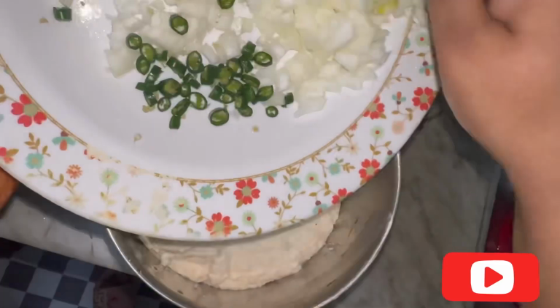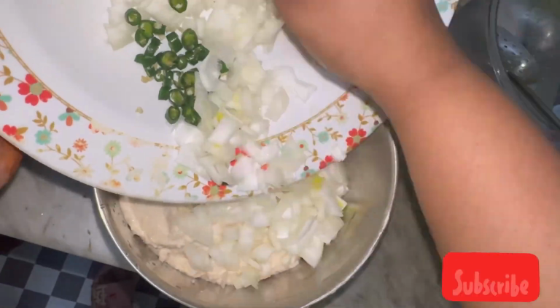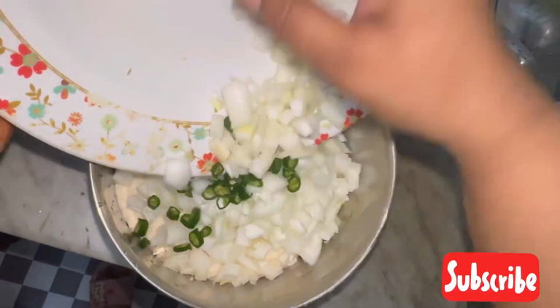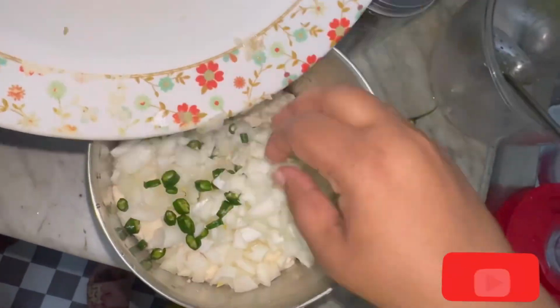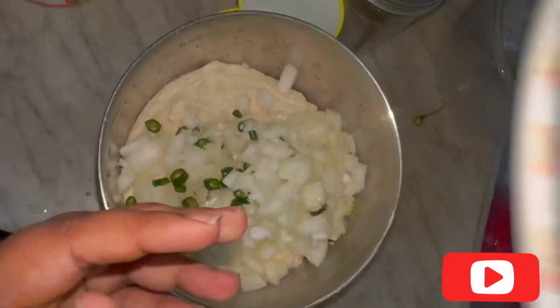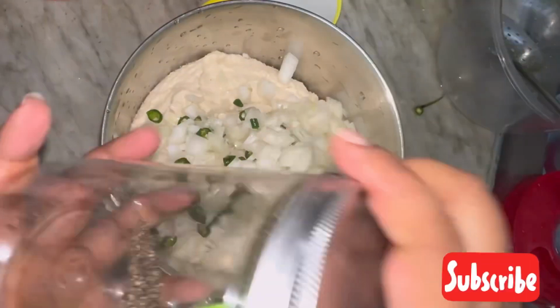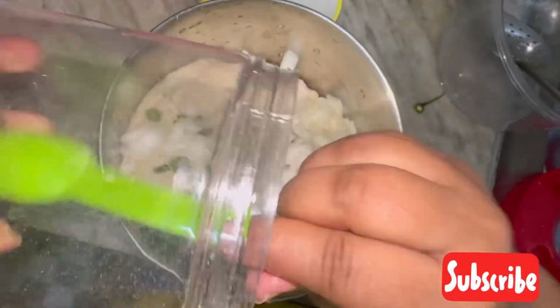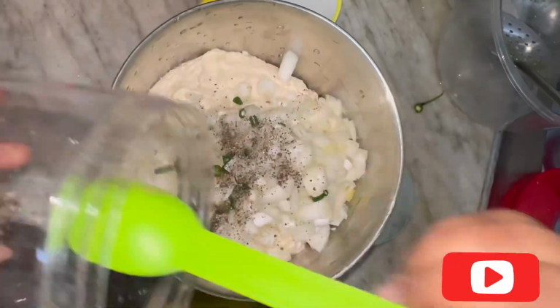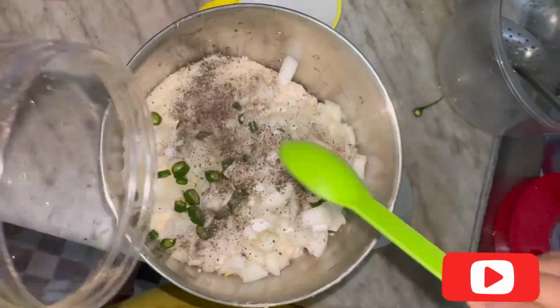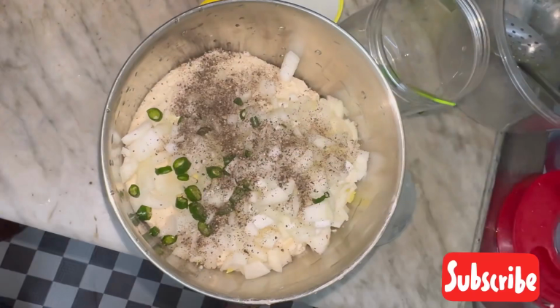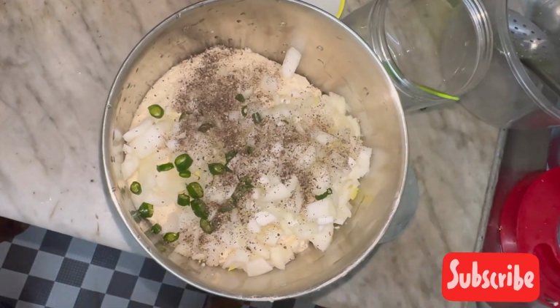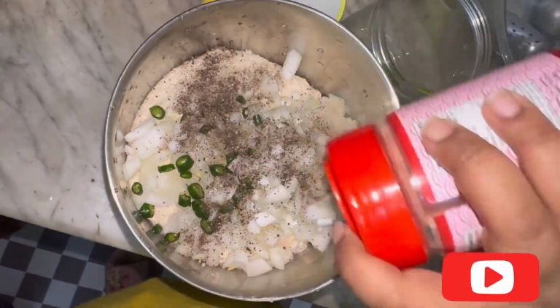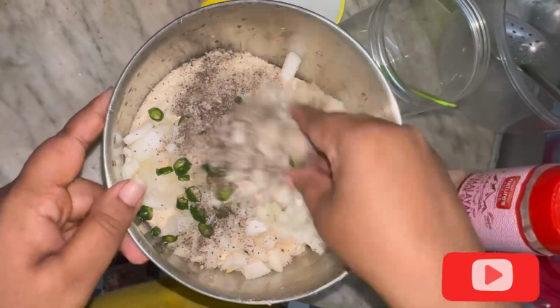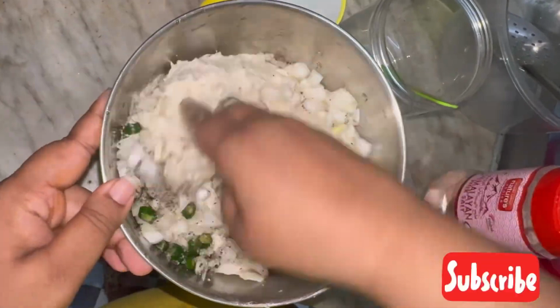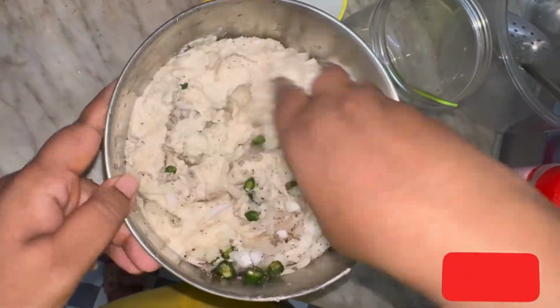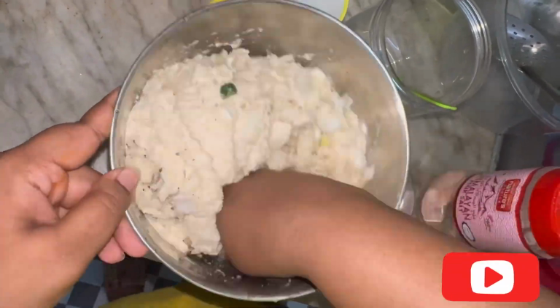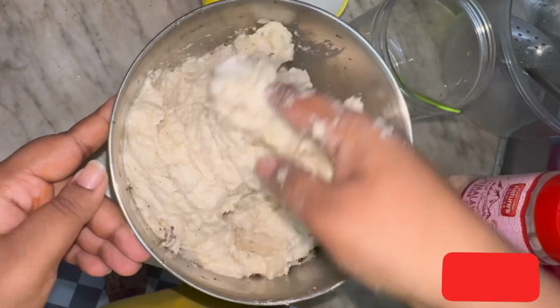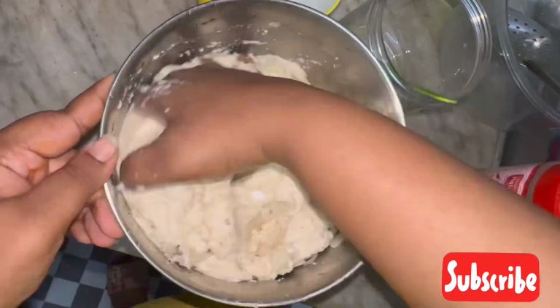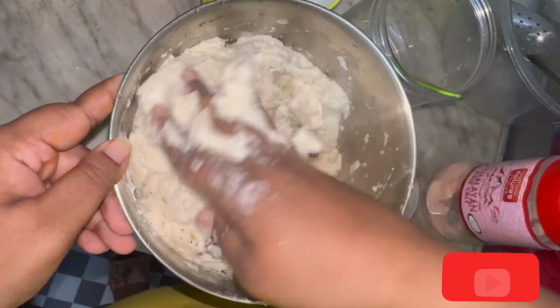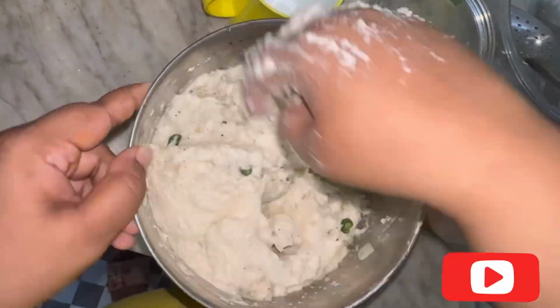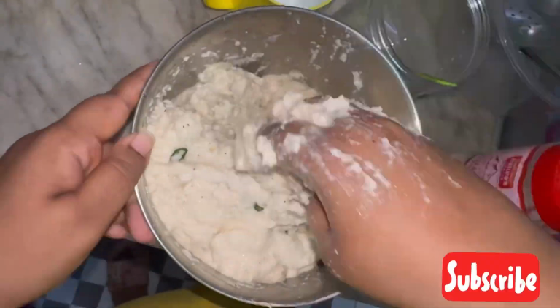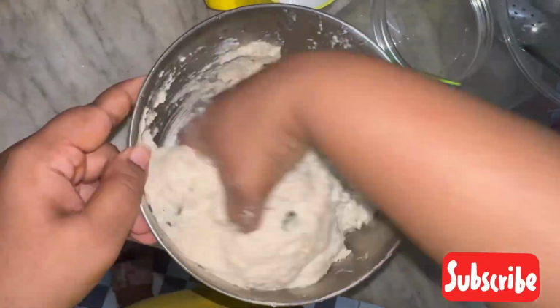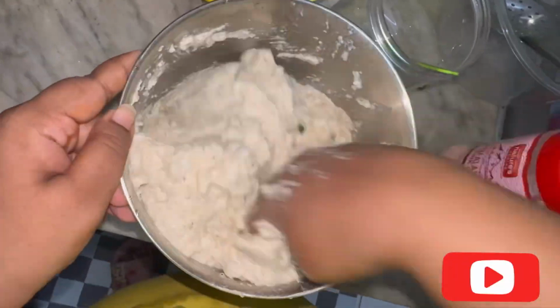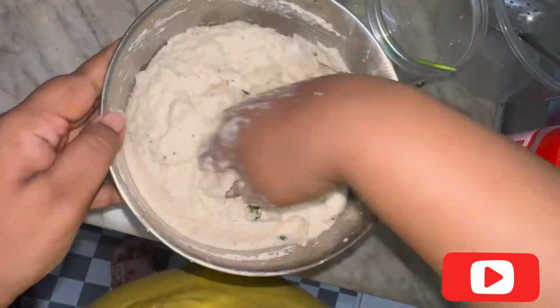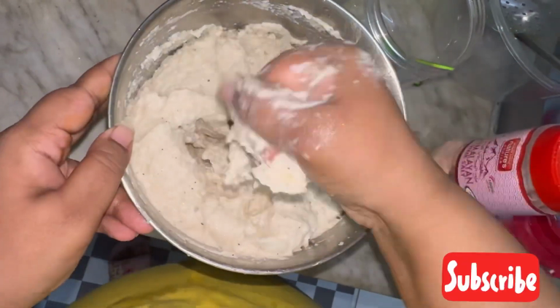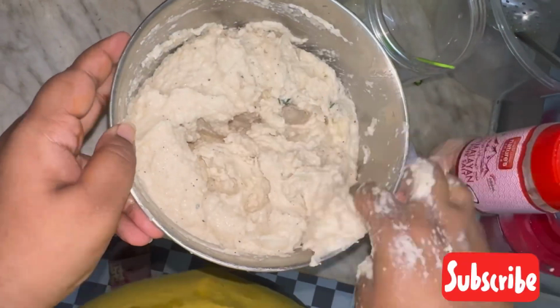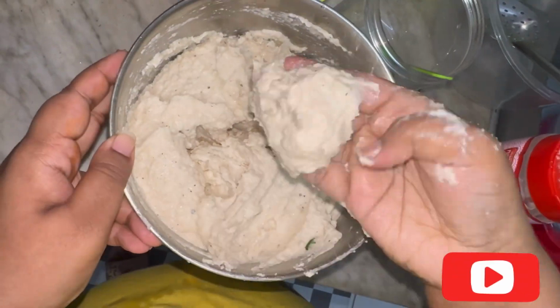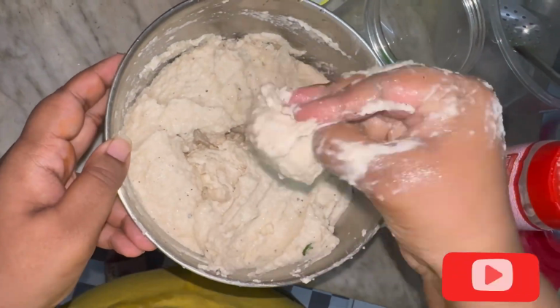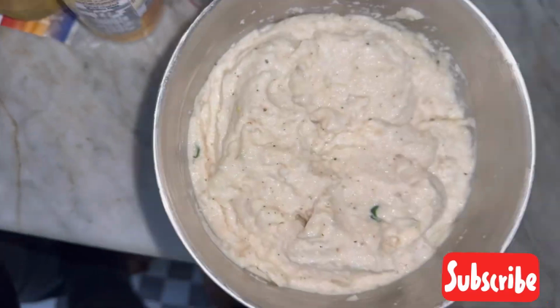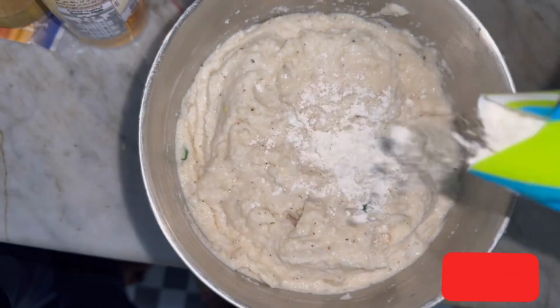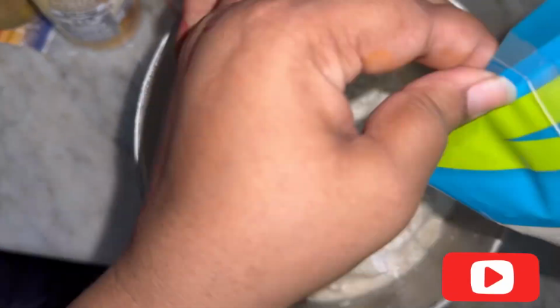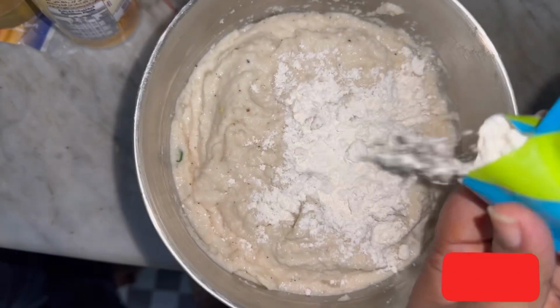After that, add roughly chopped onions and green chilies and some crushed pepper. If you like, you can add pods also. Then add salt and mix it nicely. You can see the consistency.